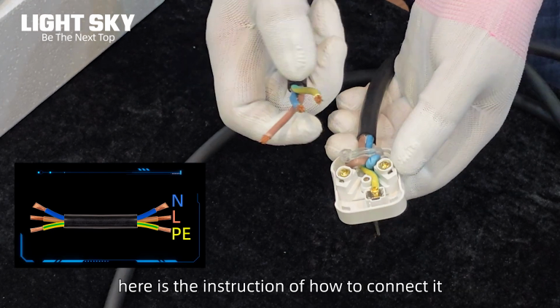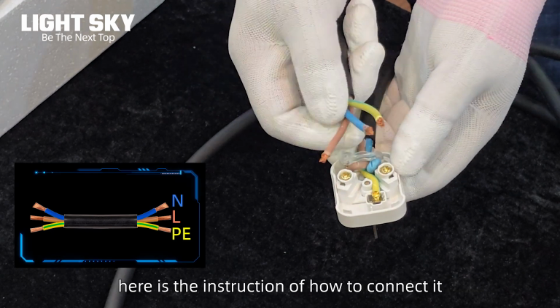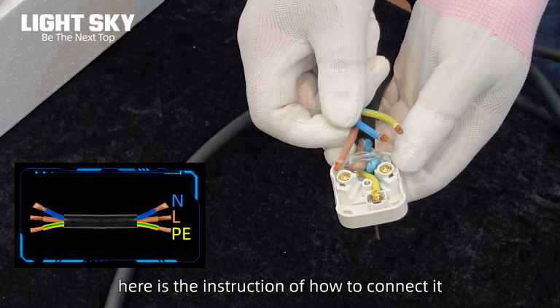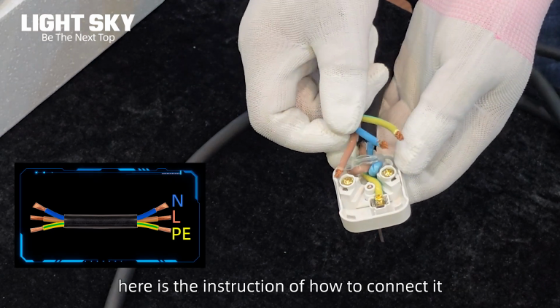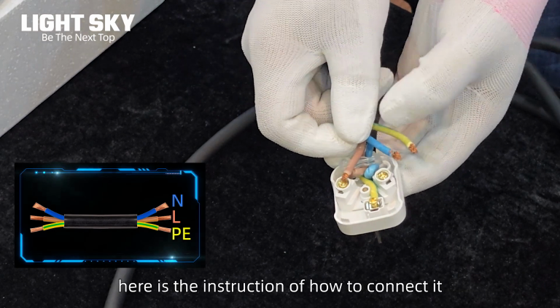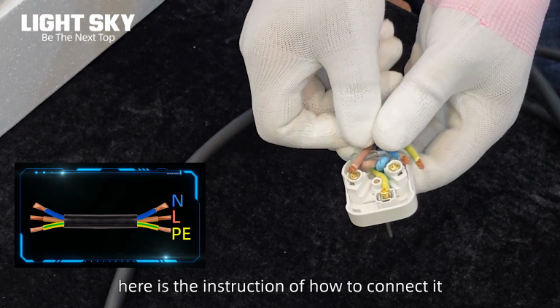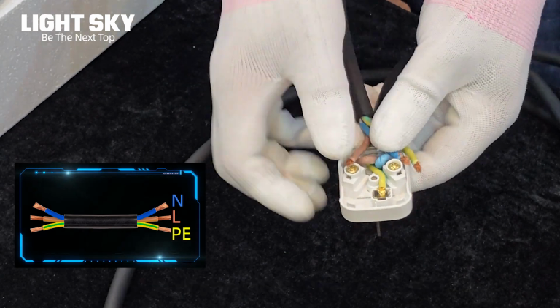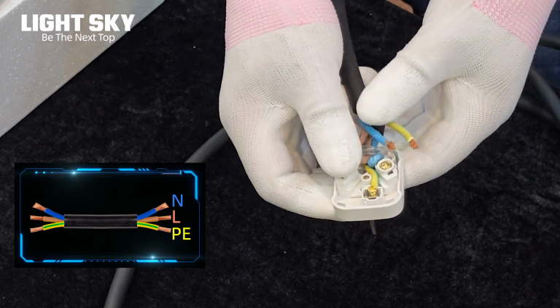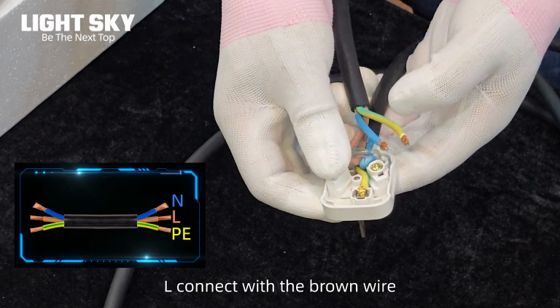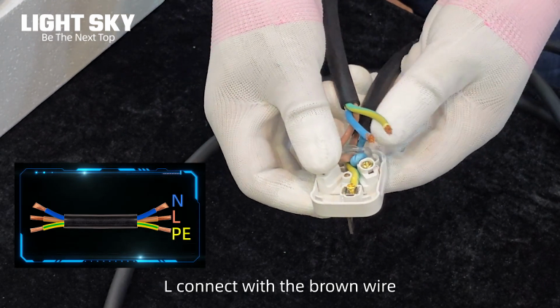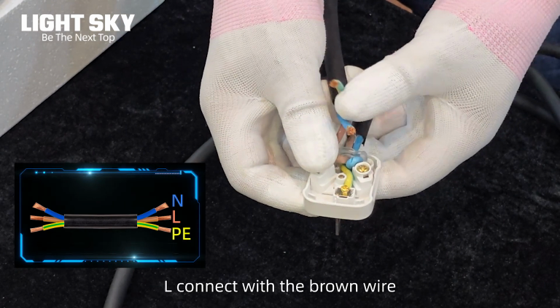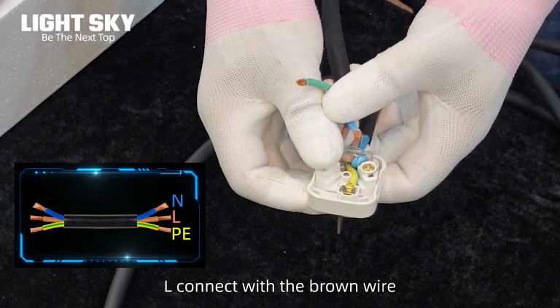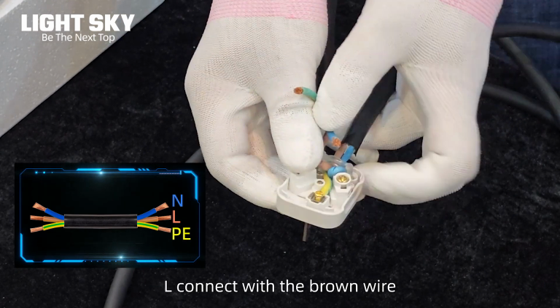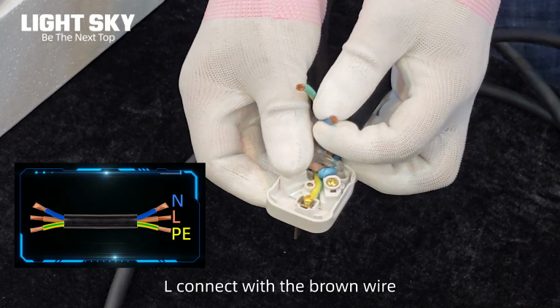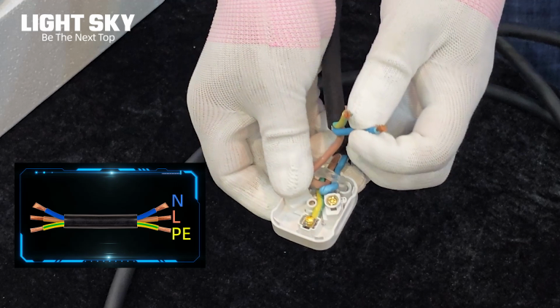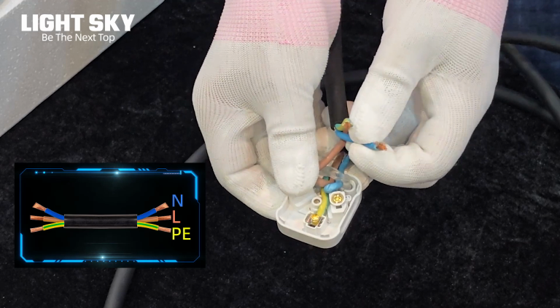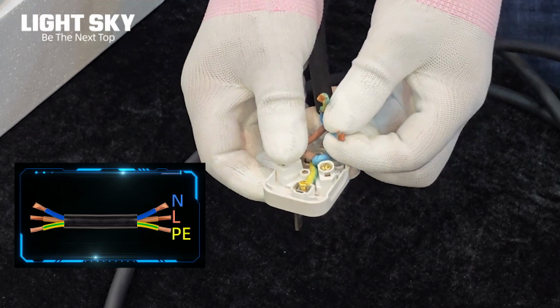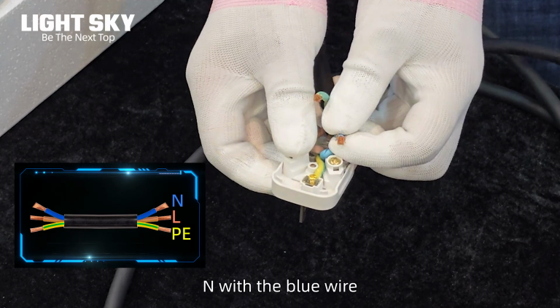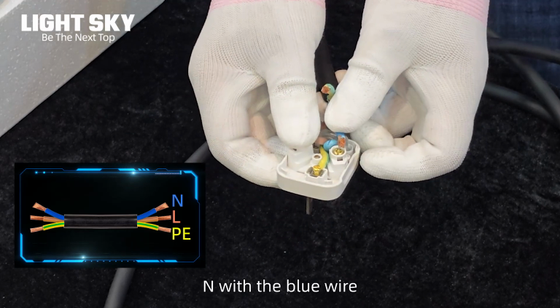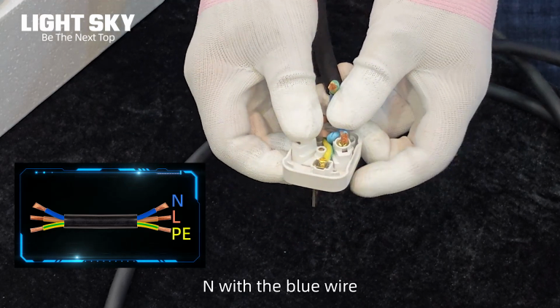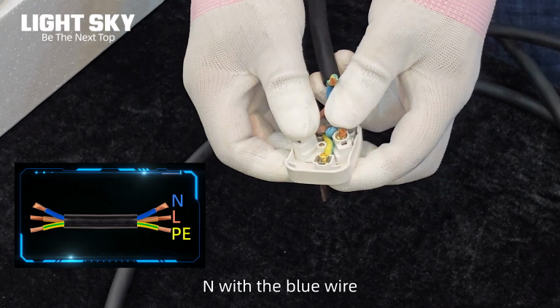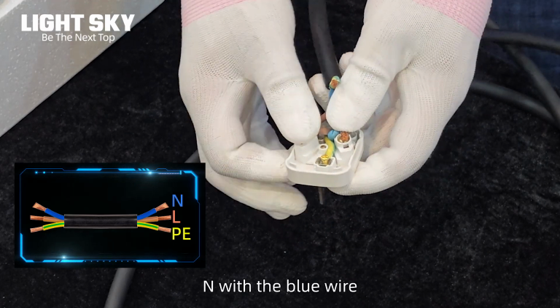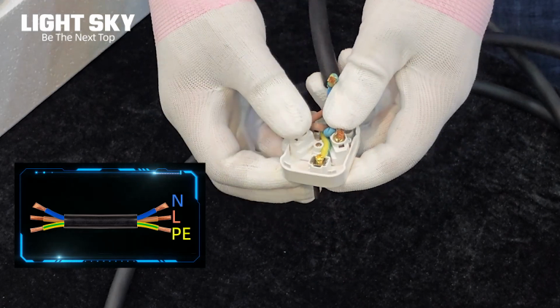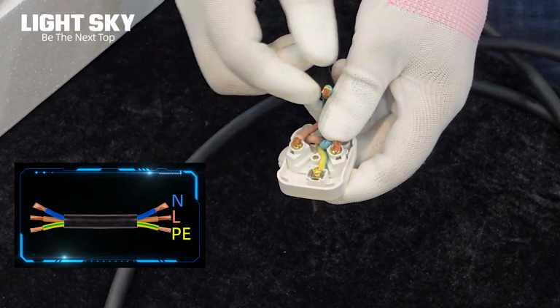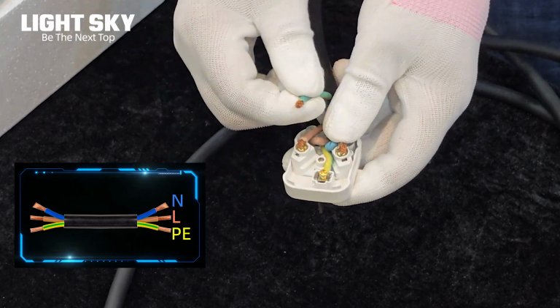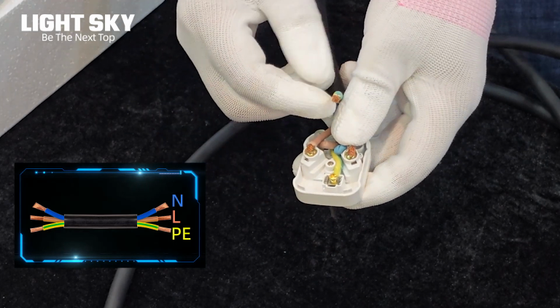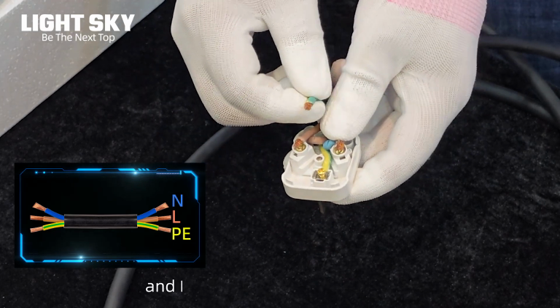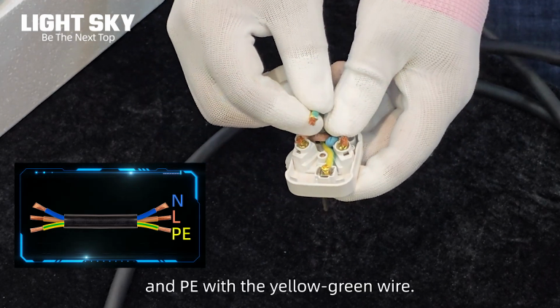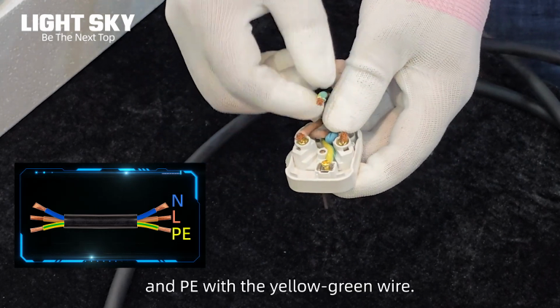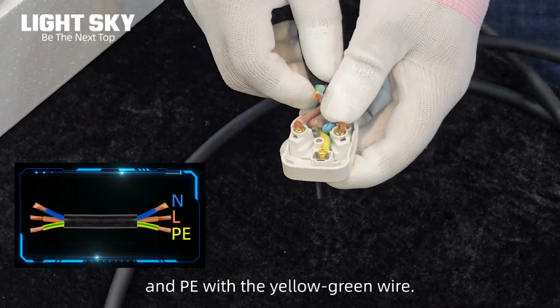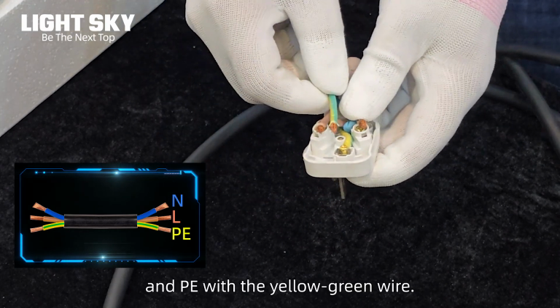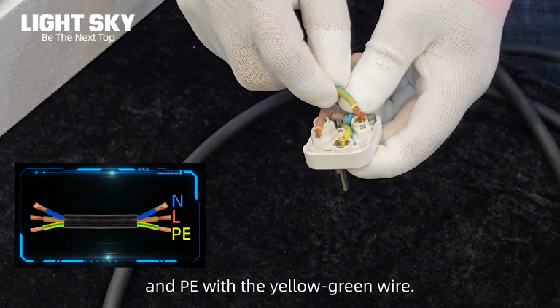Here is the instruction of how to connect it: L connects with the brown wire, N with the blue wire, and PE with the yellow-green wire.